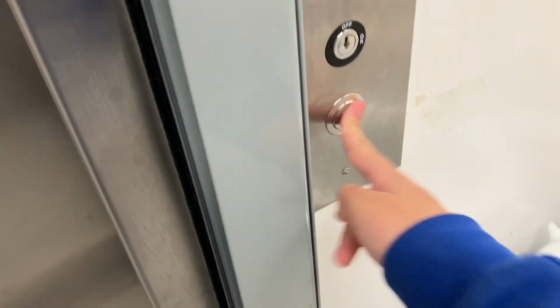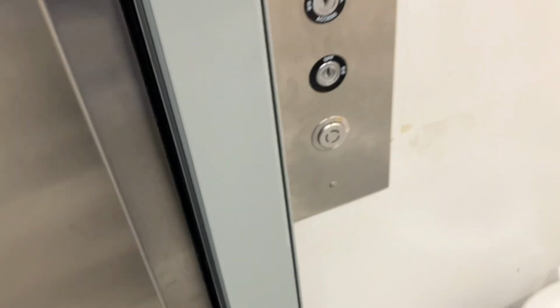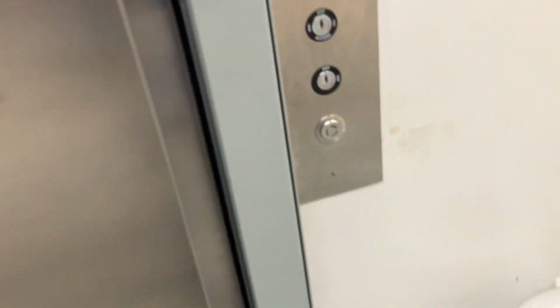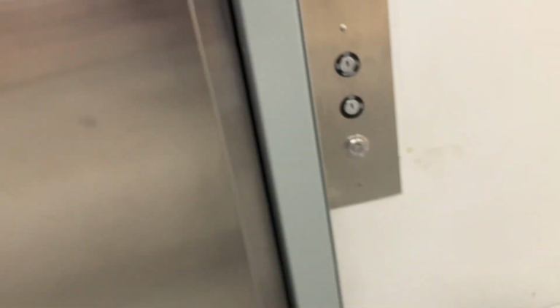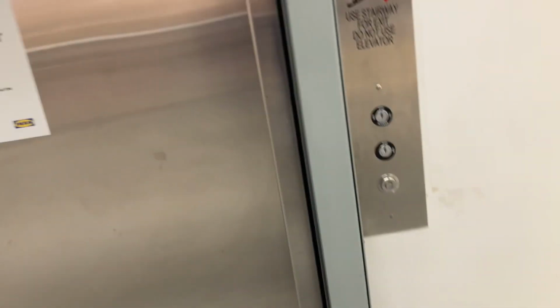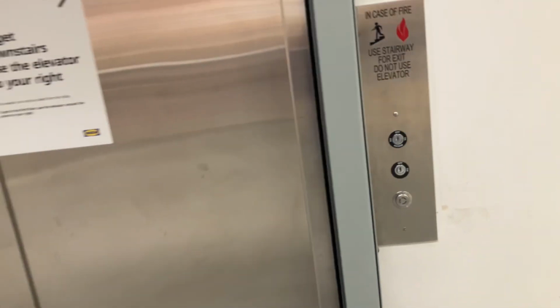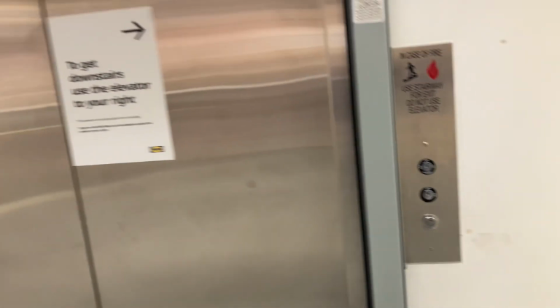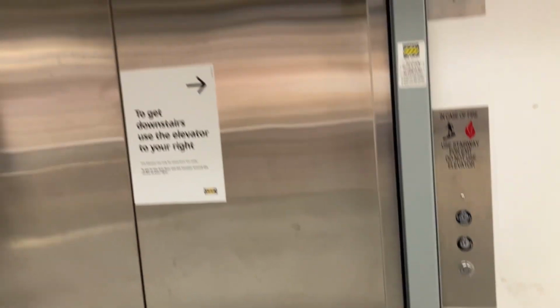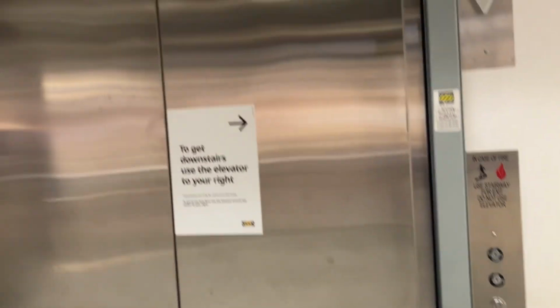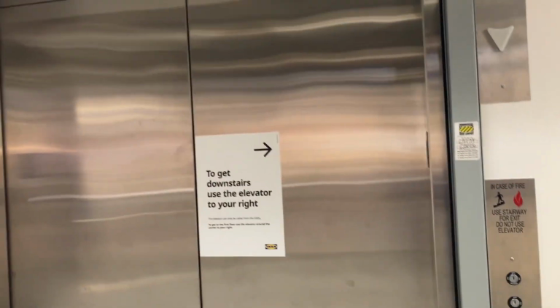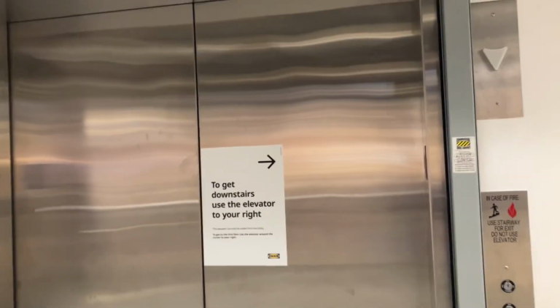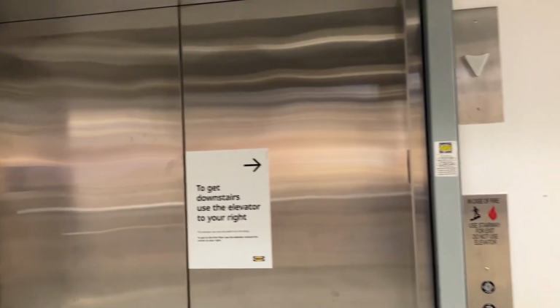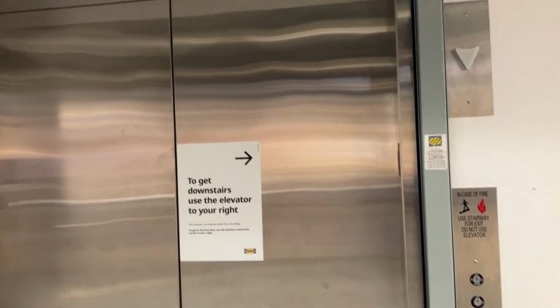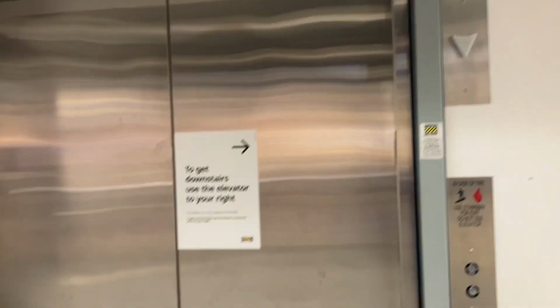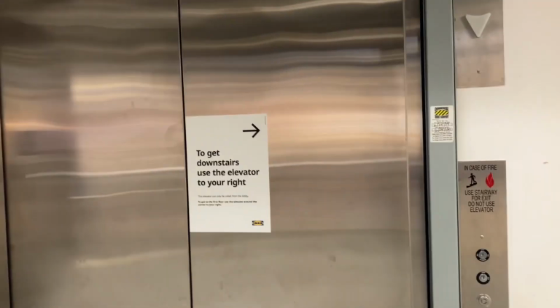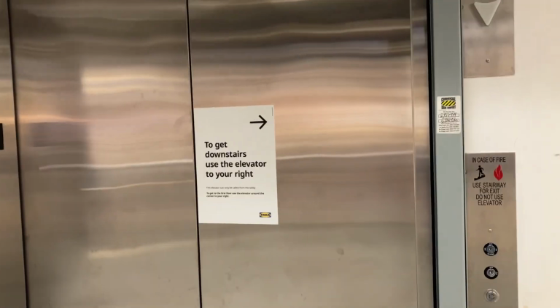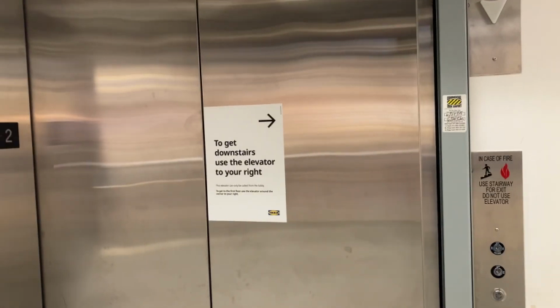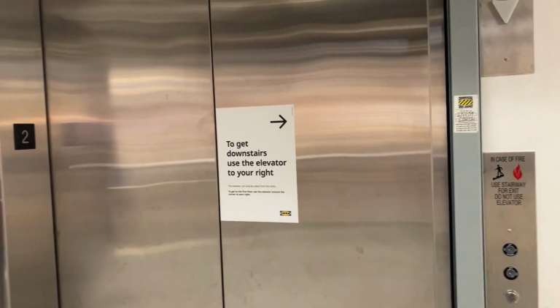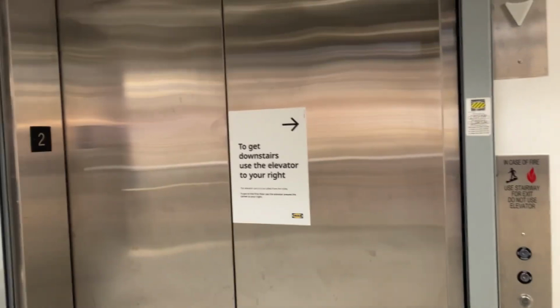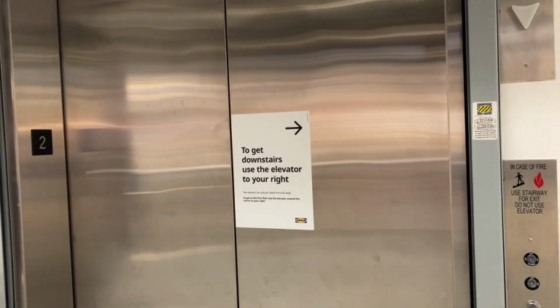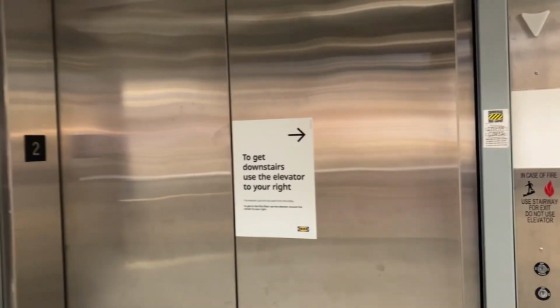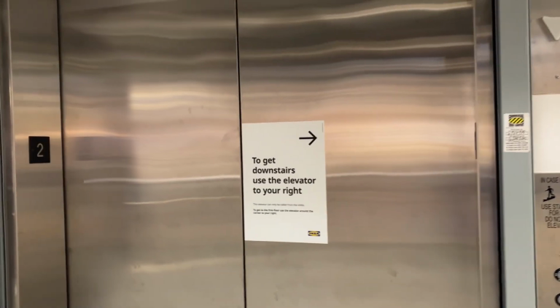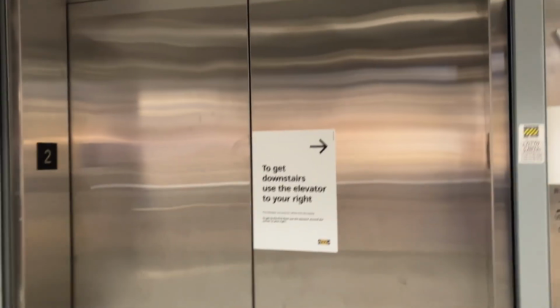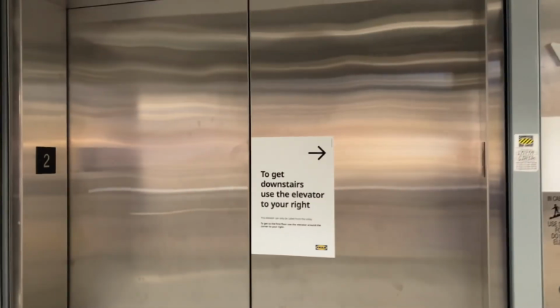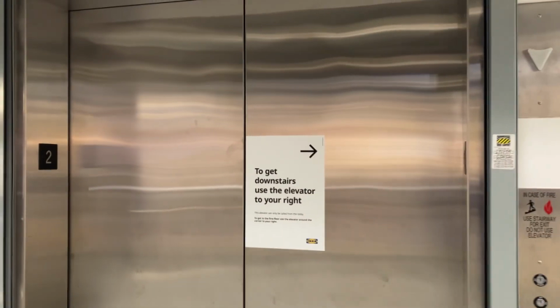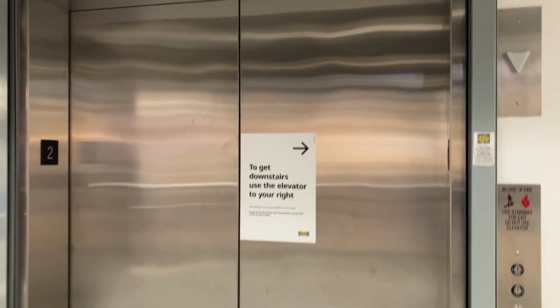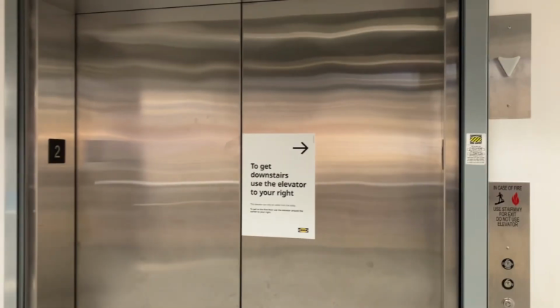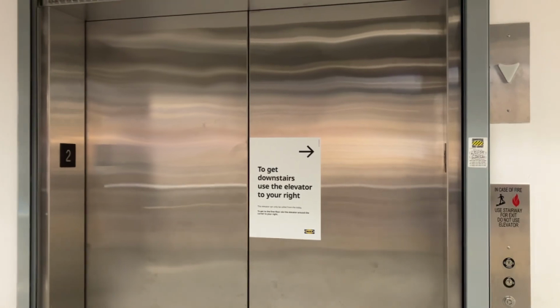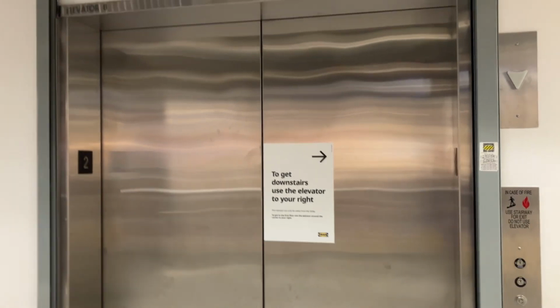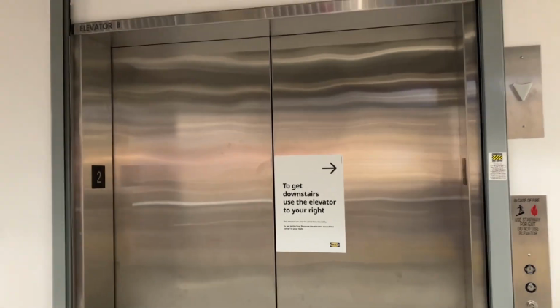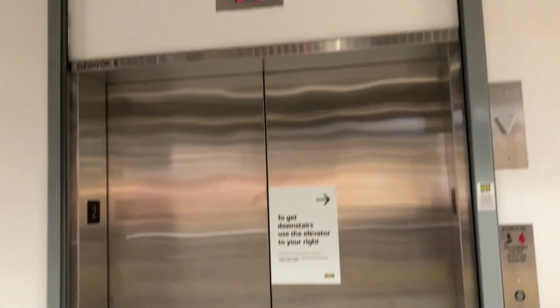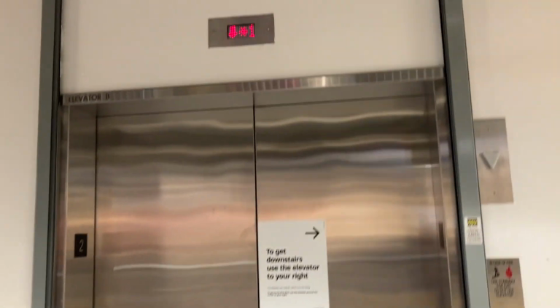You know what? We're going to end it up here since I can't get back down. Well, that's going to be it. Anyway, I think this is the shortest elevator video on the channel.